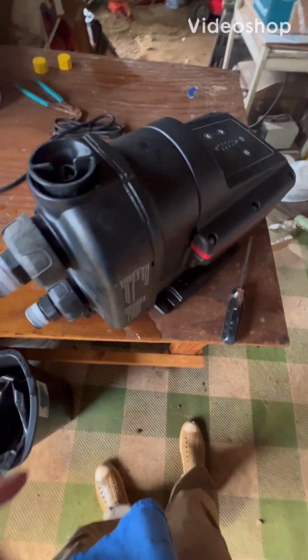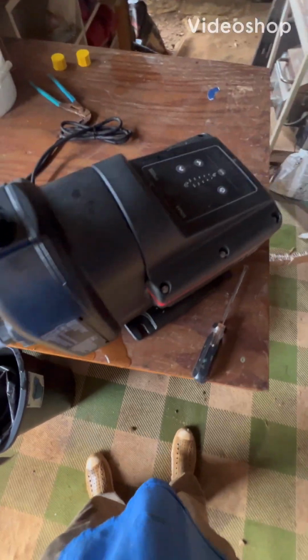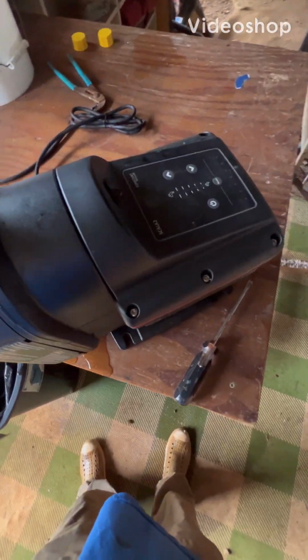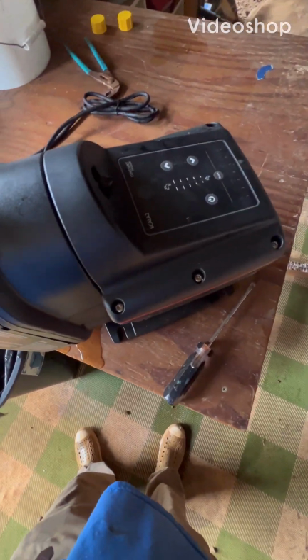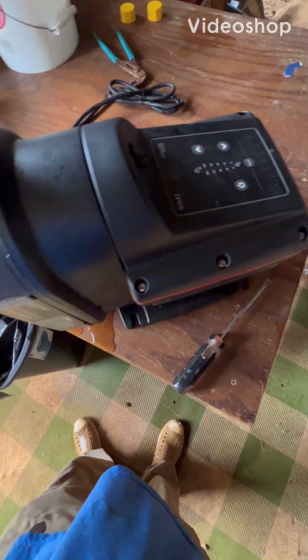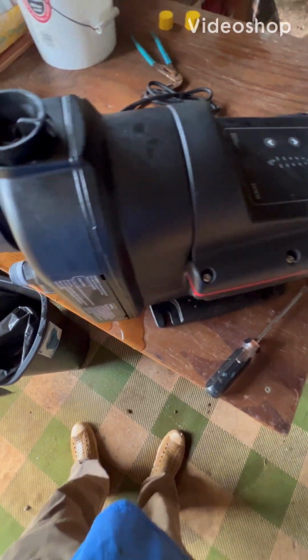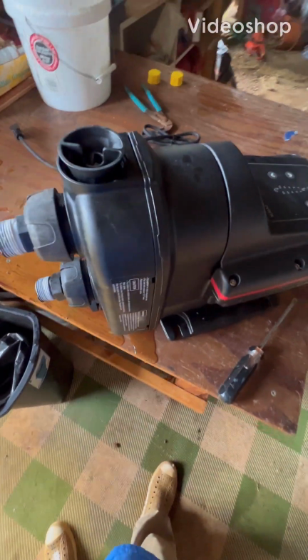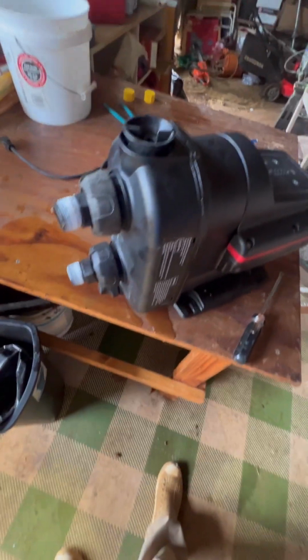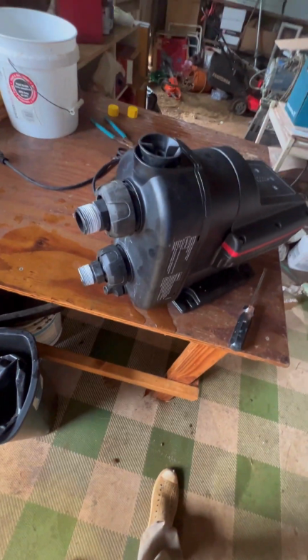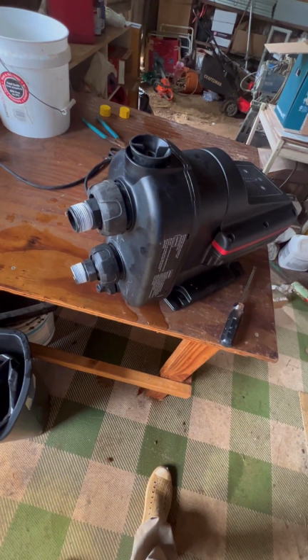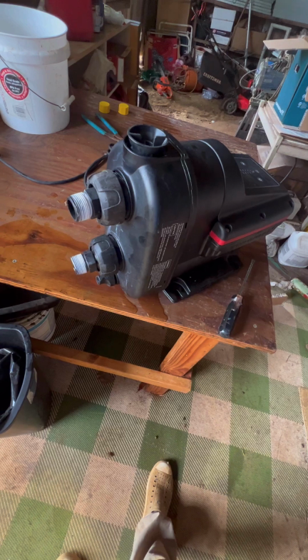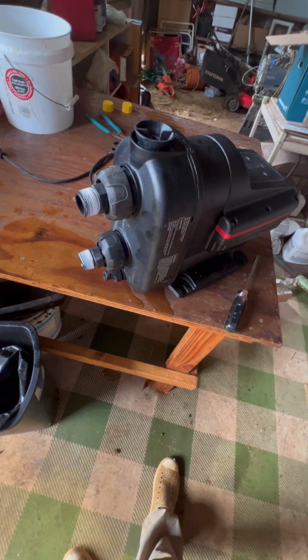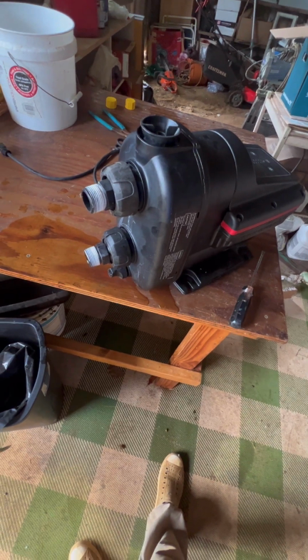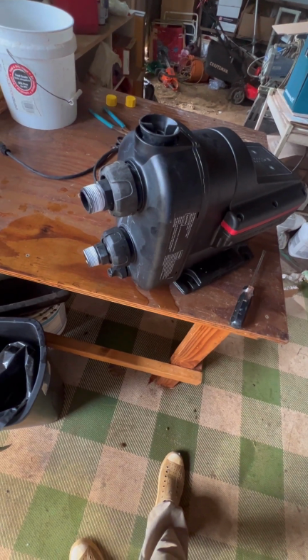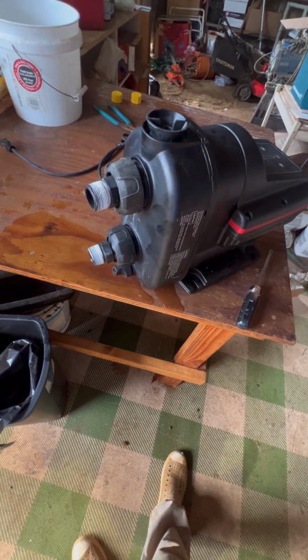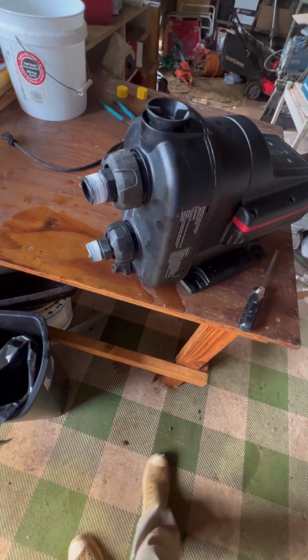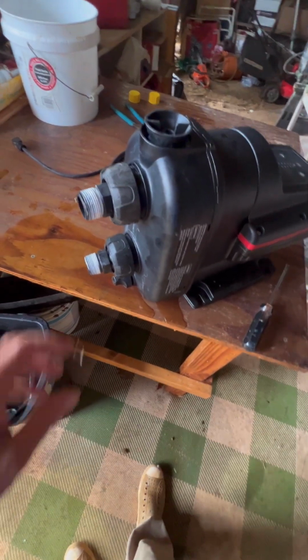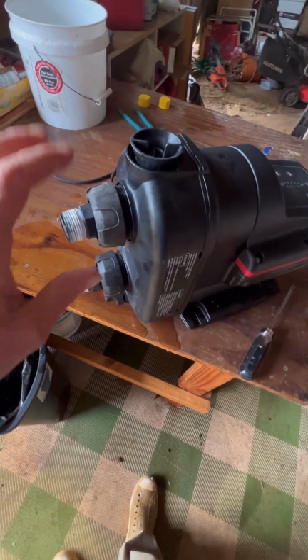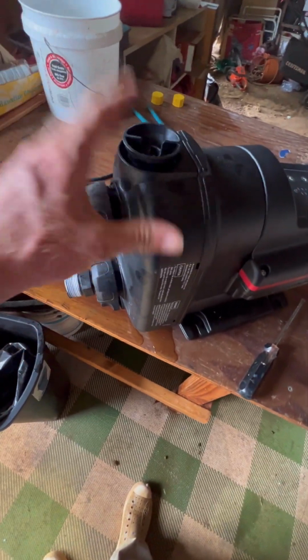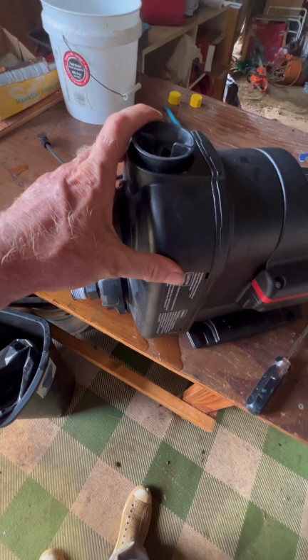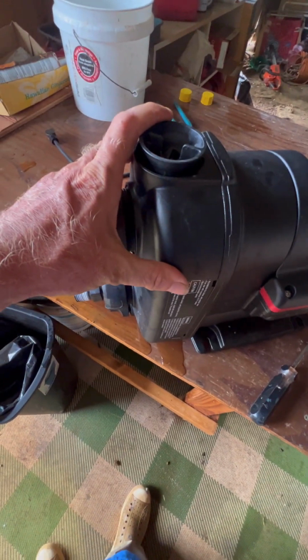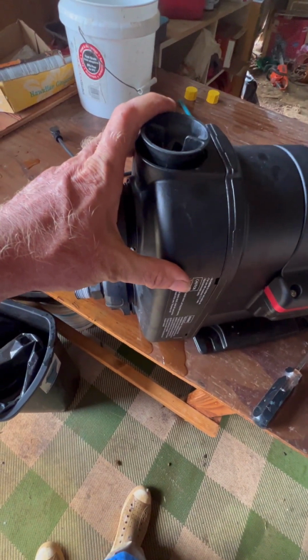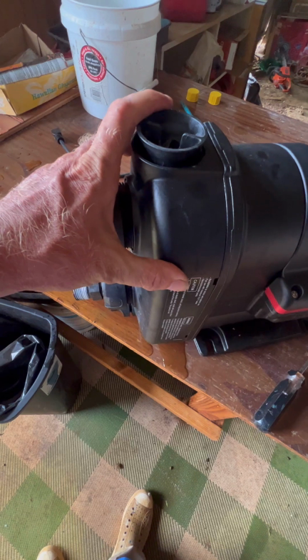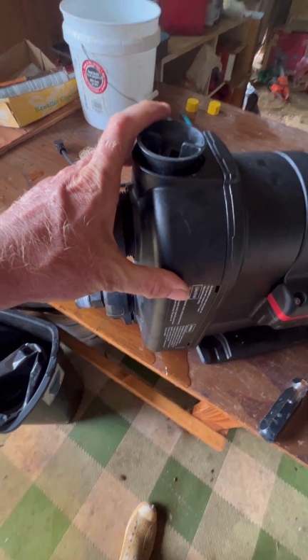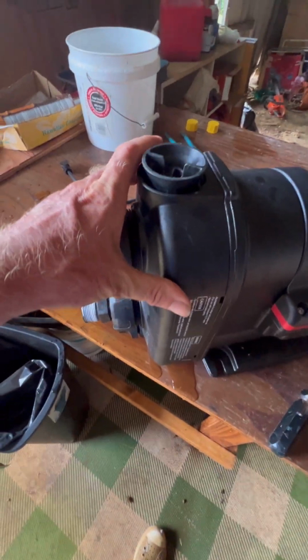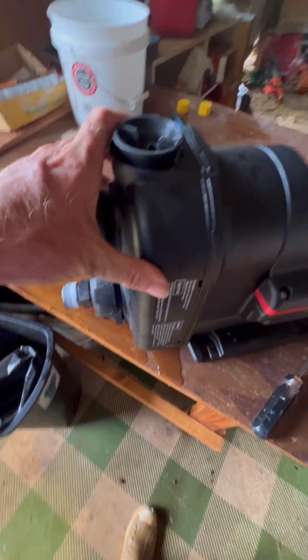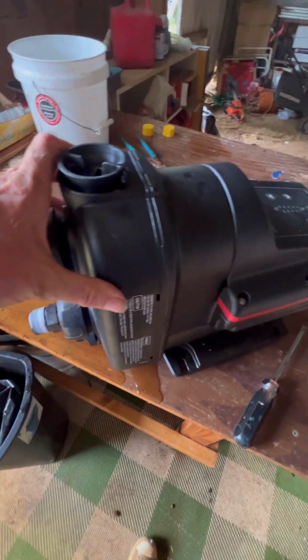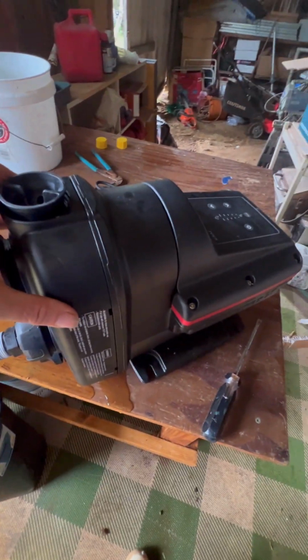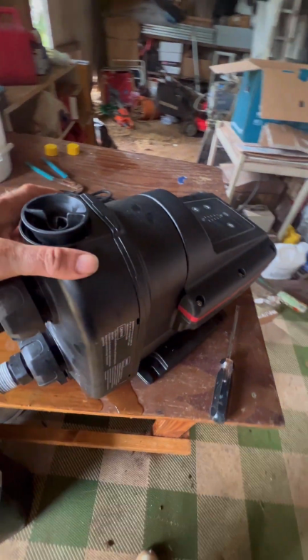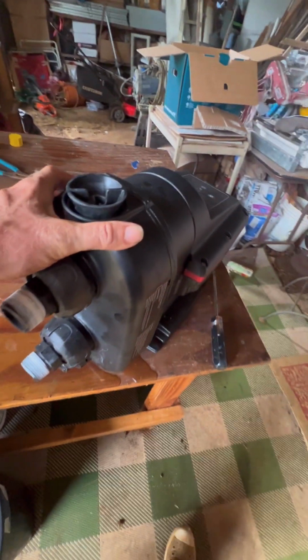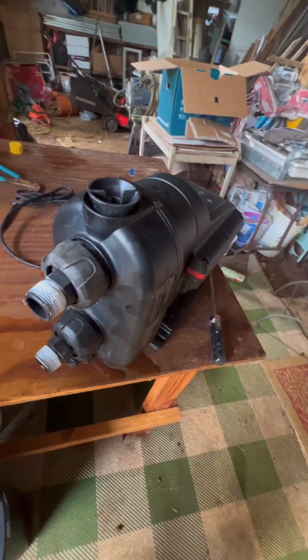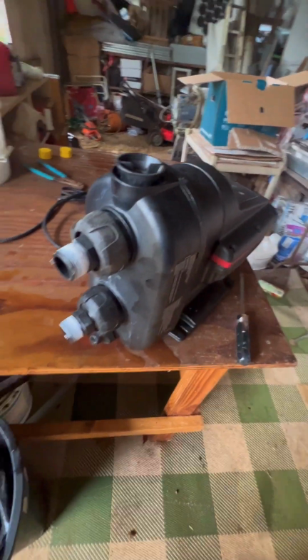Here we have a Grundfos Scala 2 pump and the client claimed that it is leaking. I need to get behind this shroud and I'll show you how to do that. Once again, this is the Grundfos Scala 2.